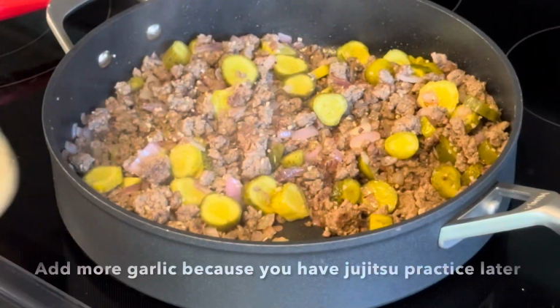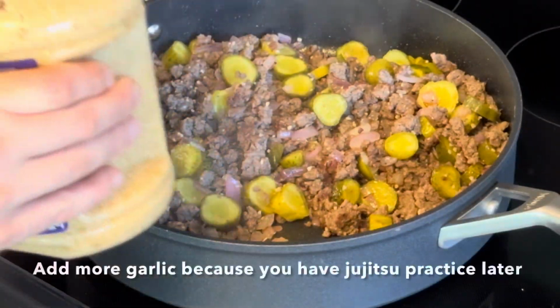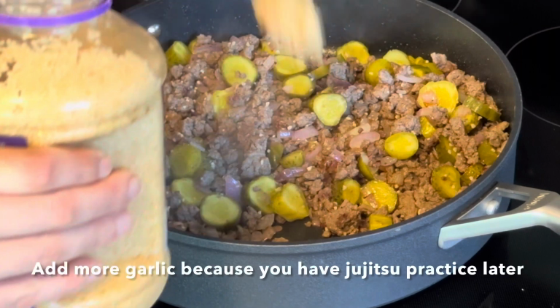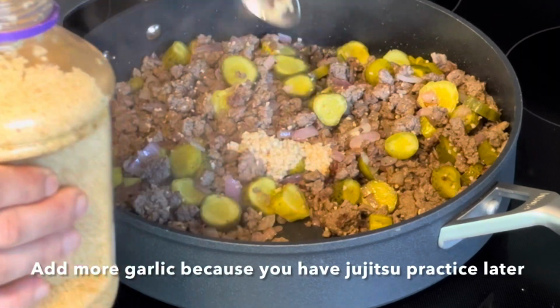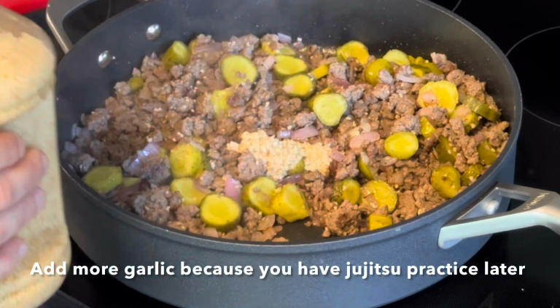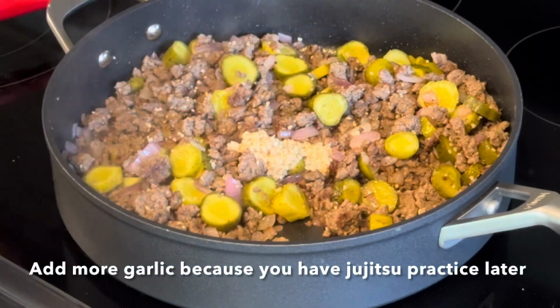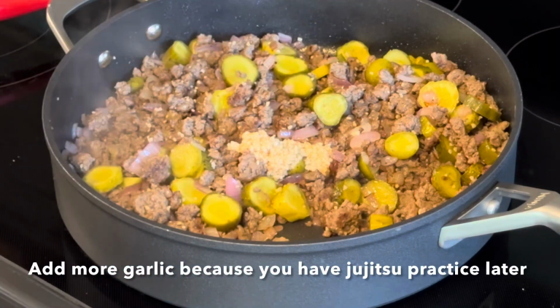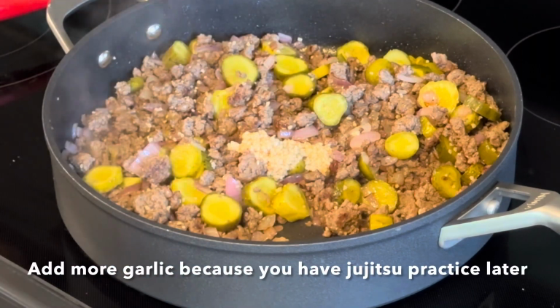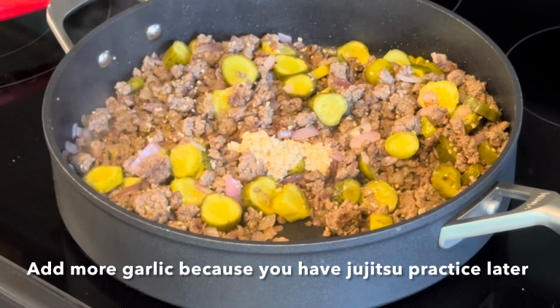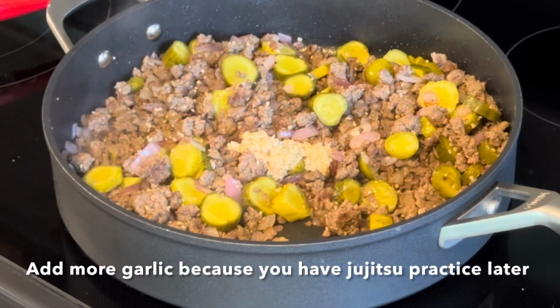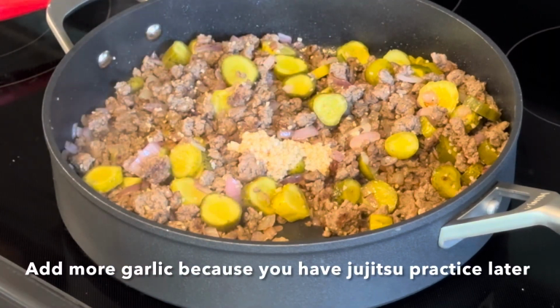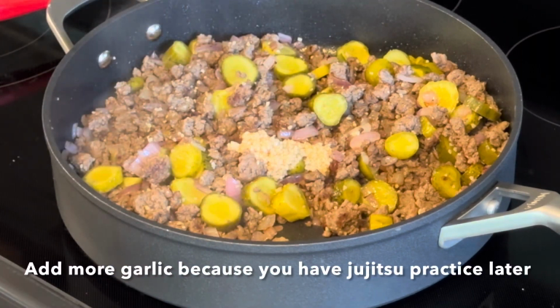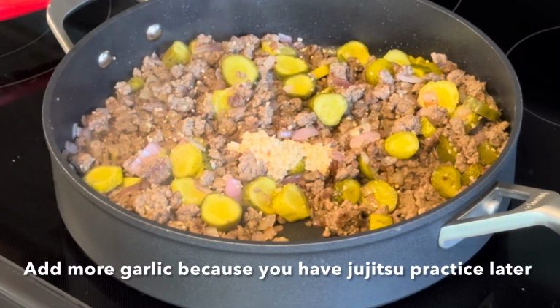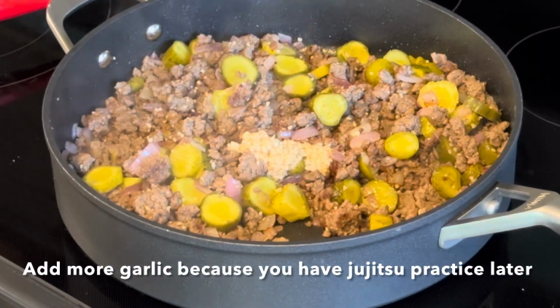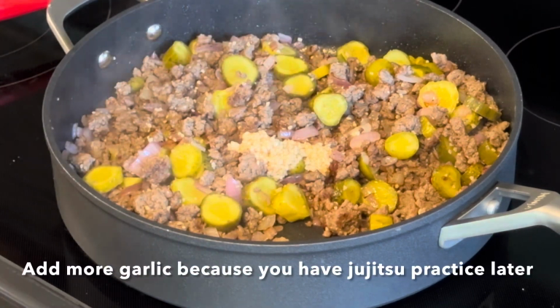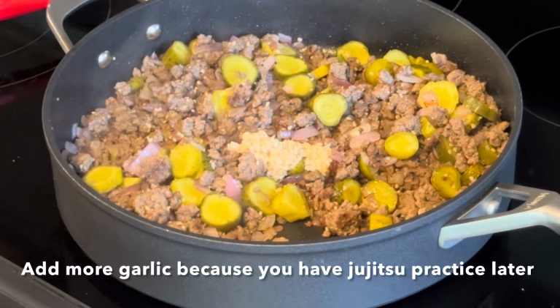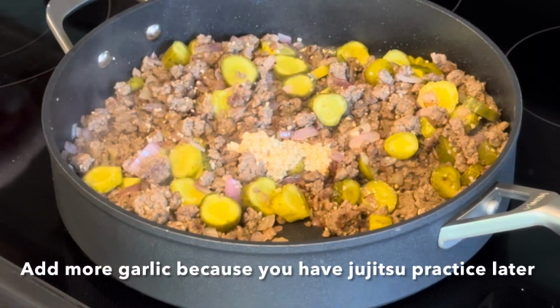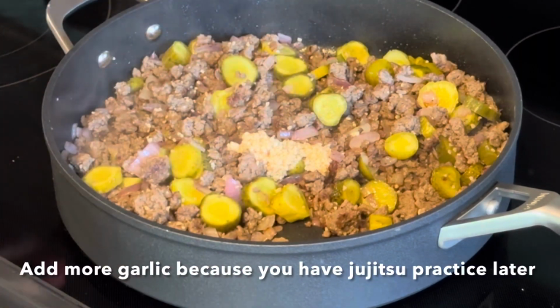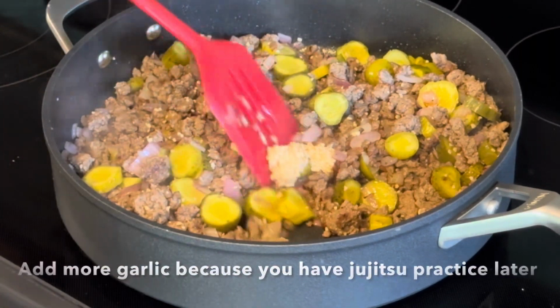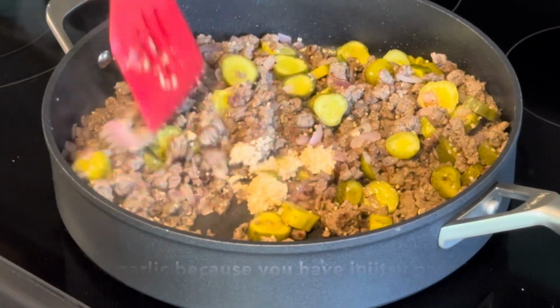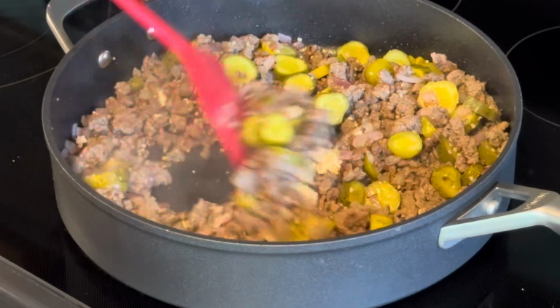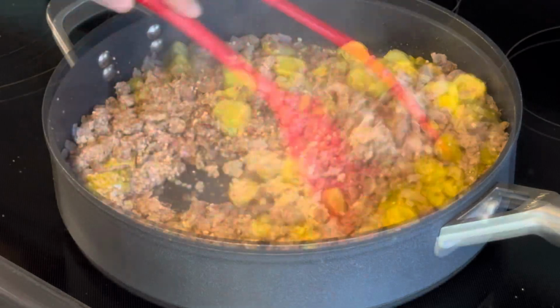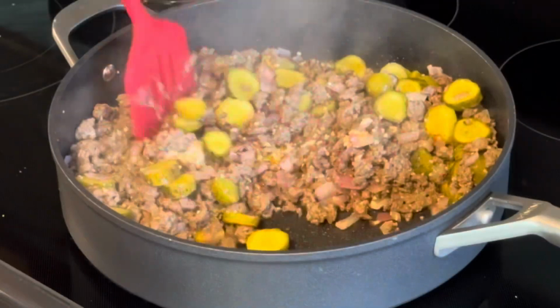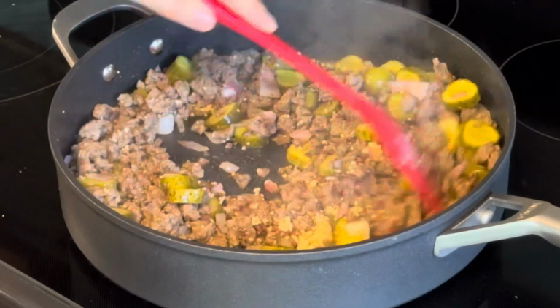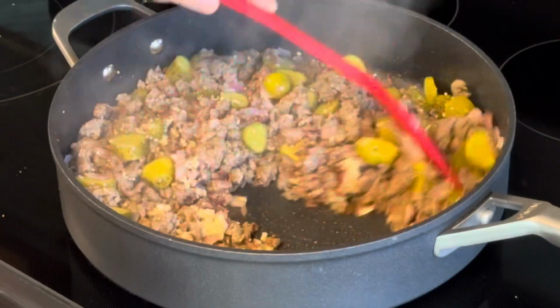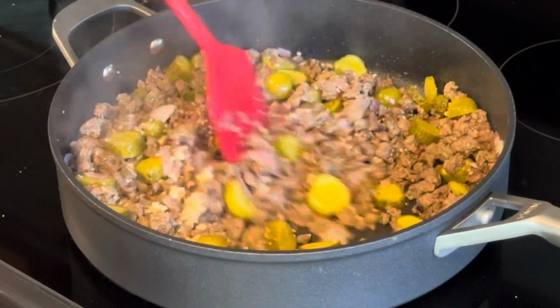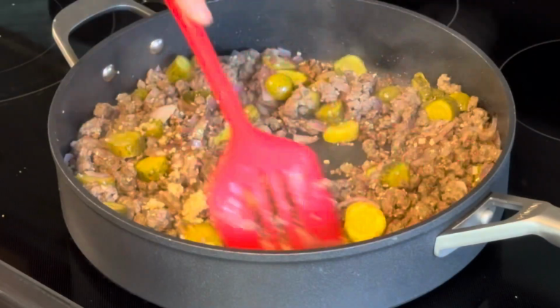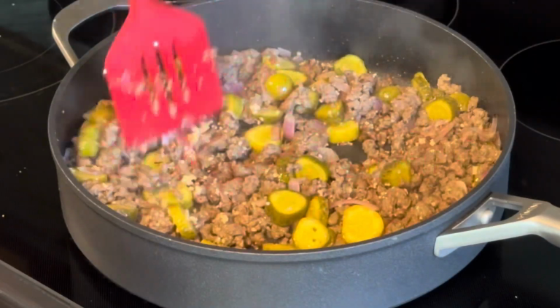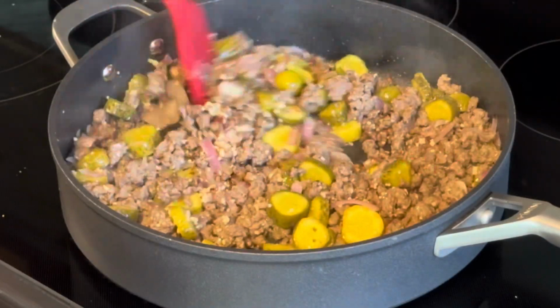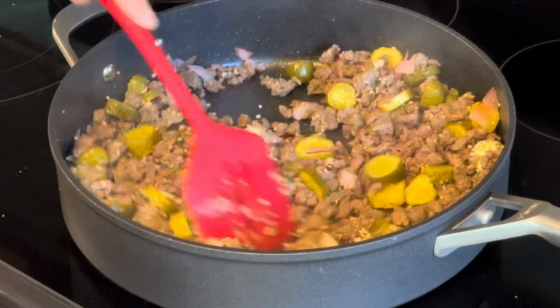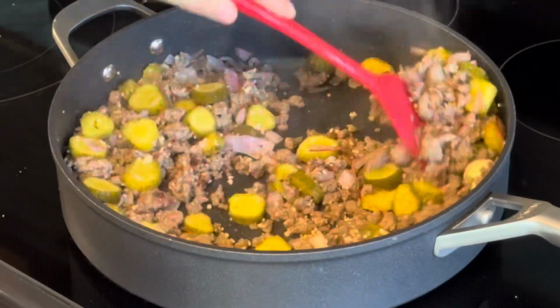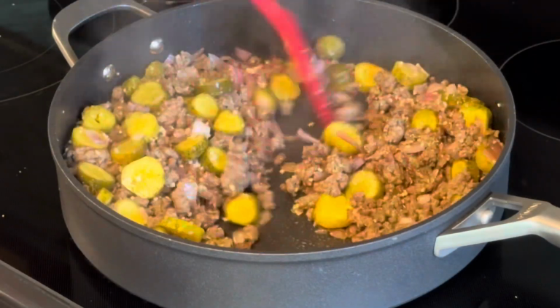I kind of lost my sense of smell, so I really like the flavor of garlic. And I have jiu-jitsu practice later, so maybe my partner will take it easy on me.